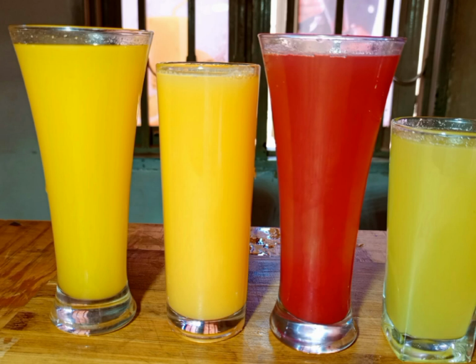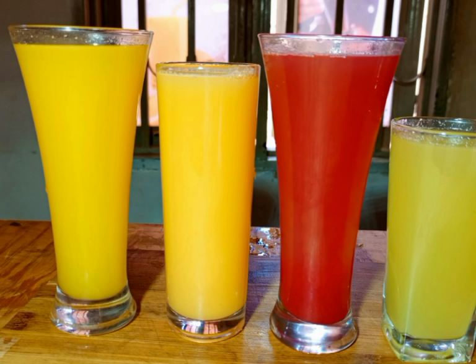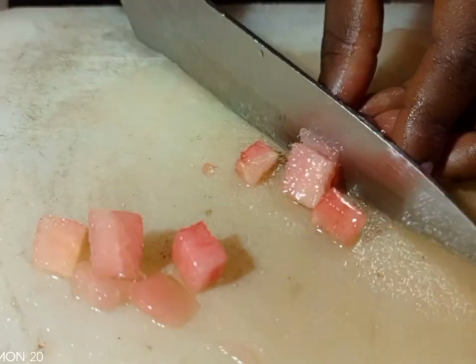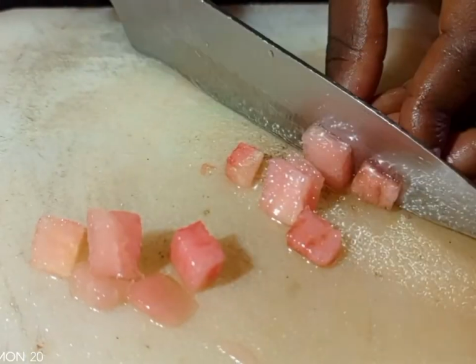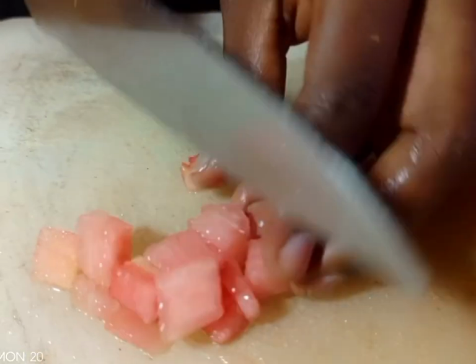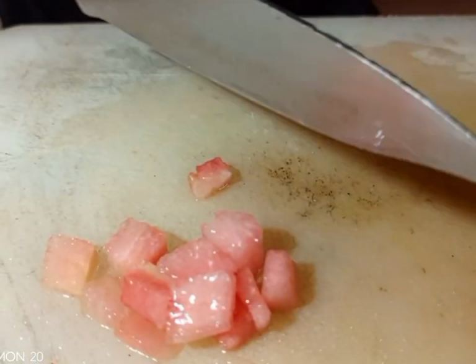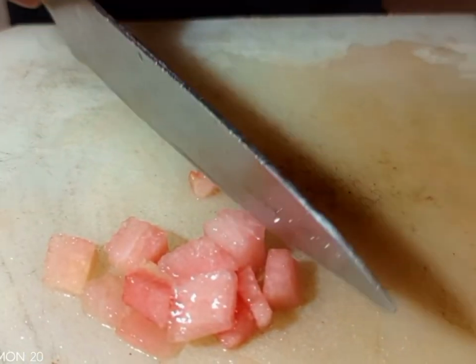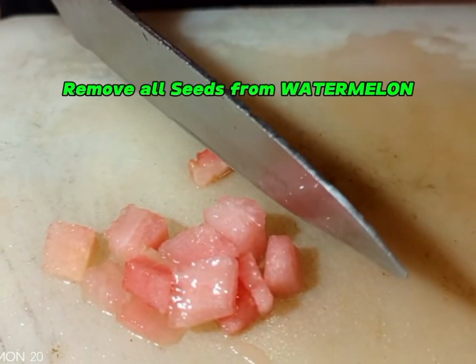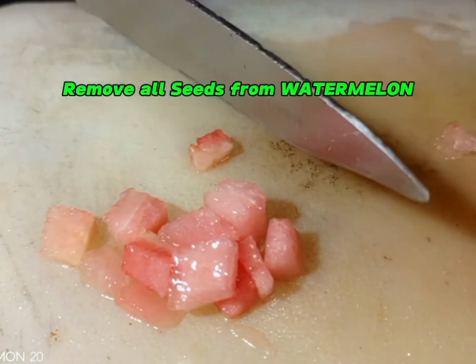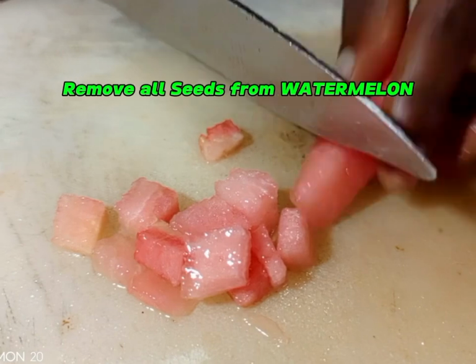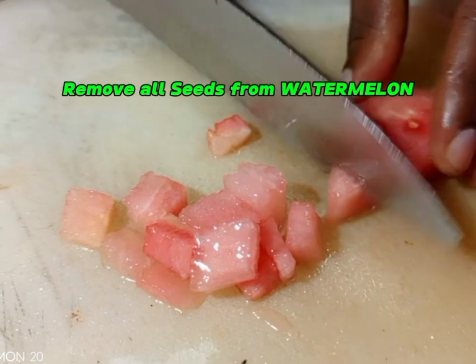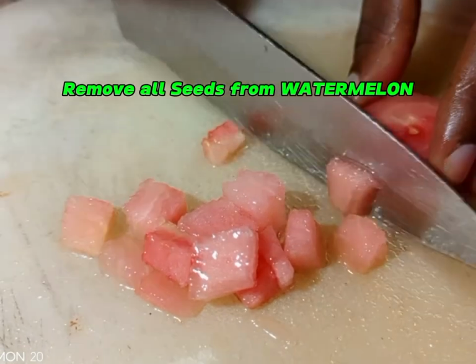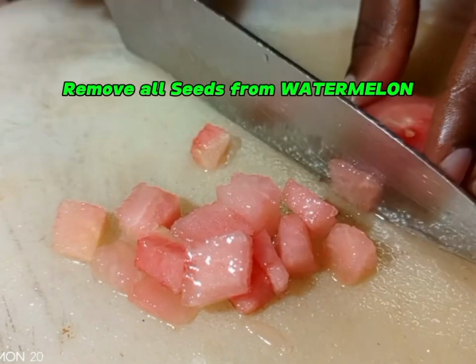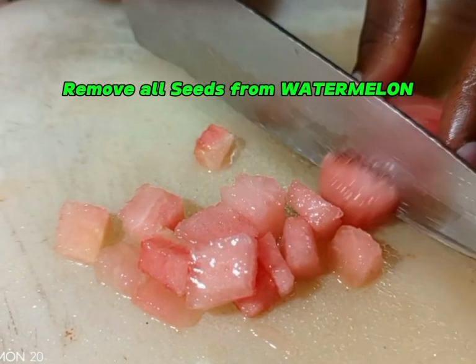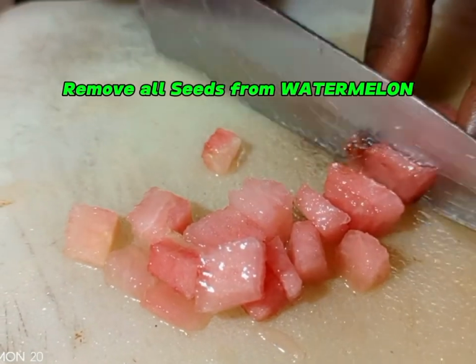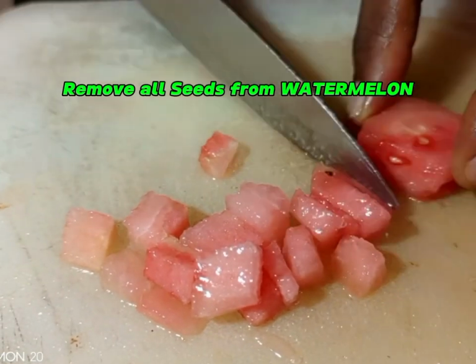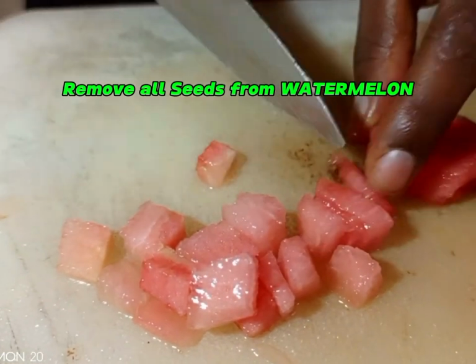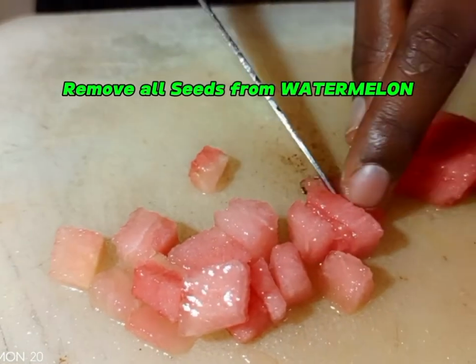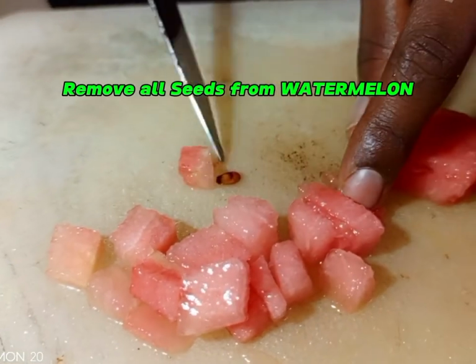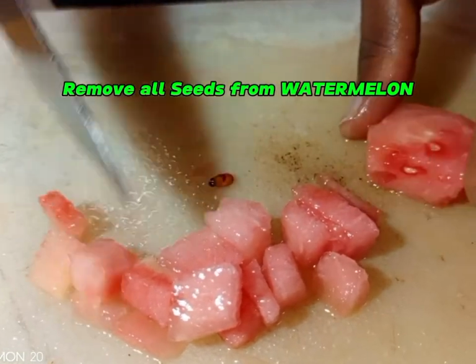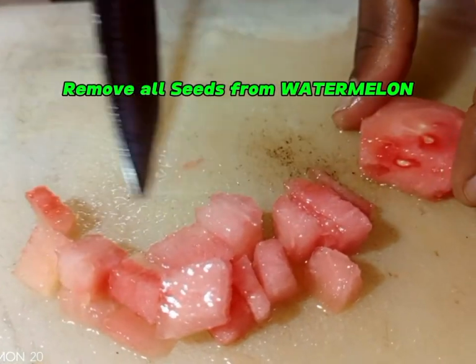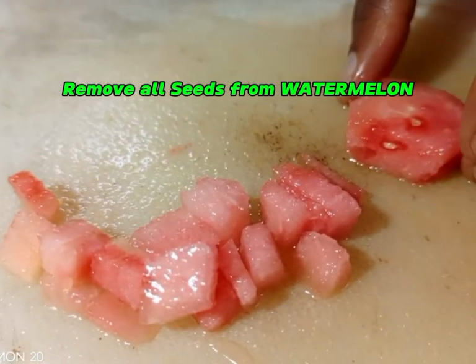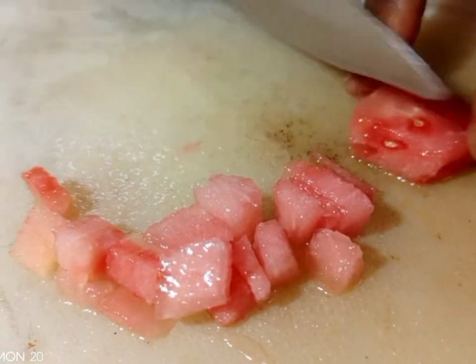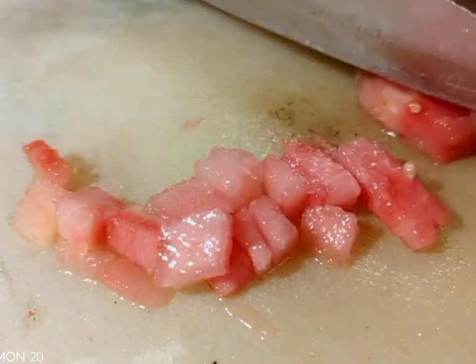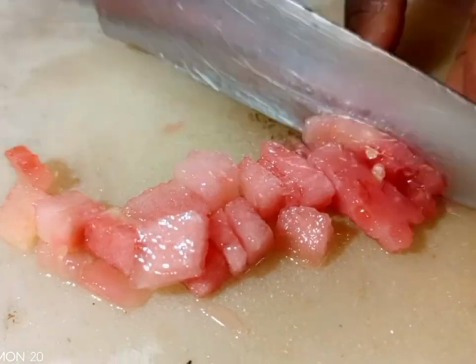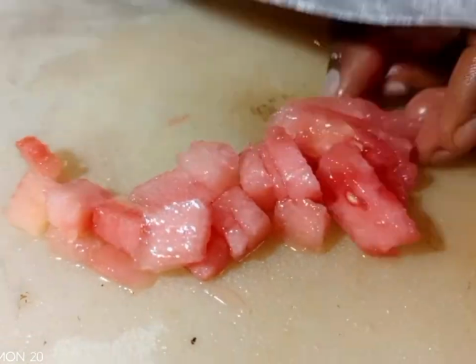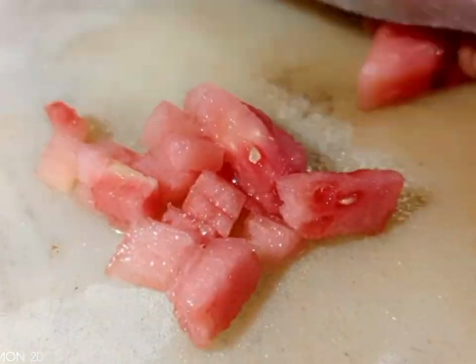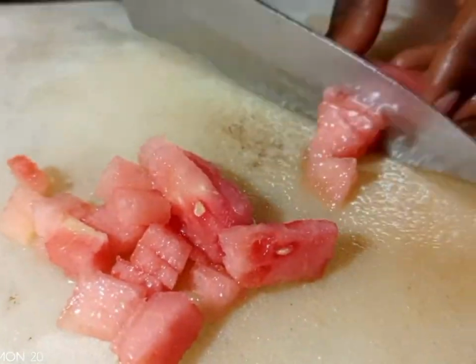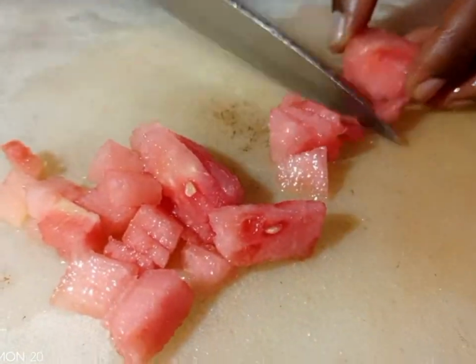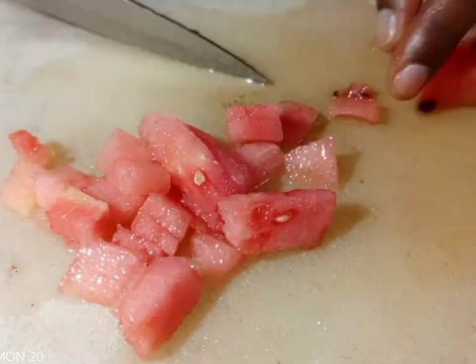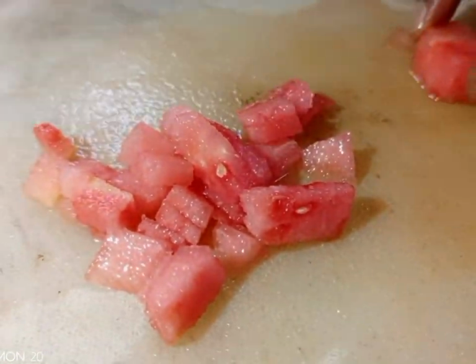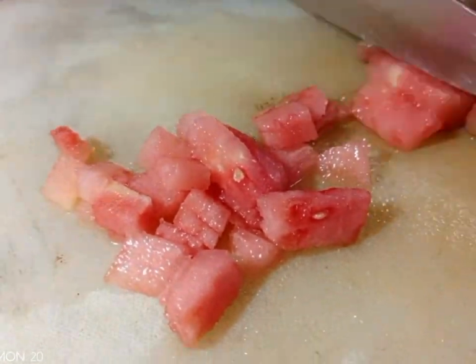We are going to start with the watermelon. We are going to start by deseeding the watermelon — removing all the seeds. This is my version; I don't love to strain watermelon, so that's why I deseed.